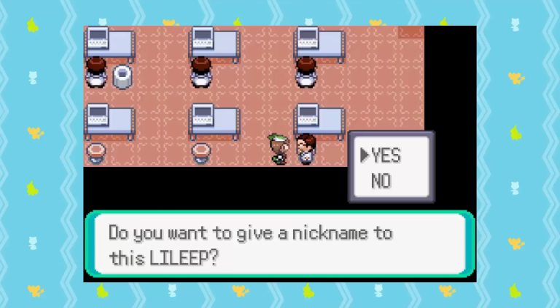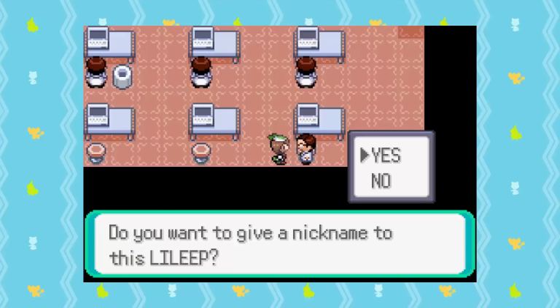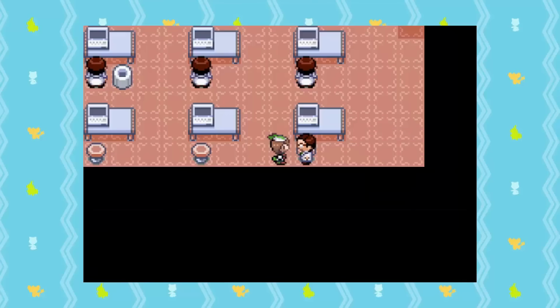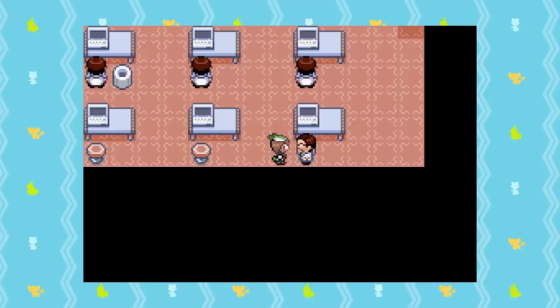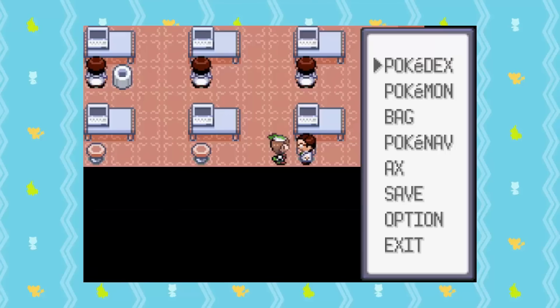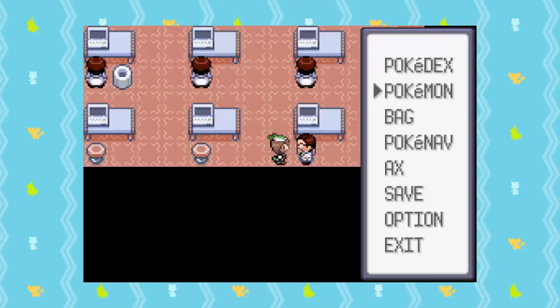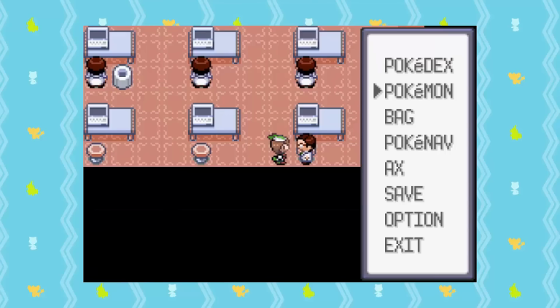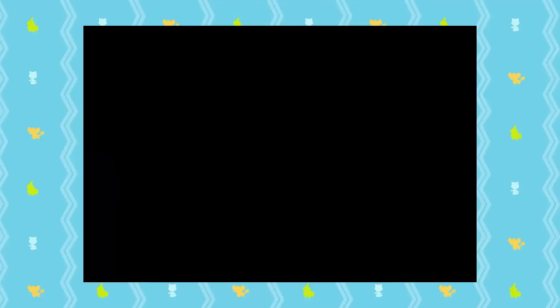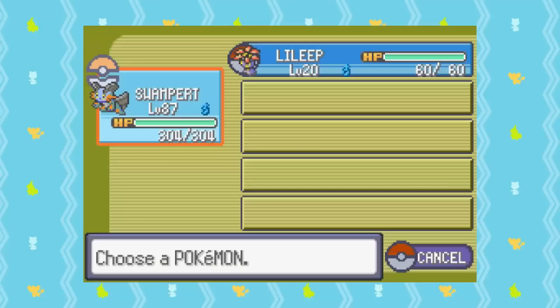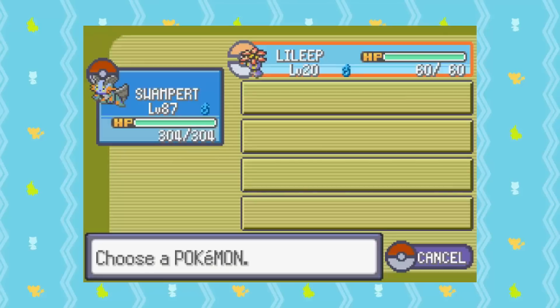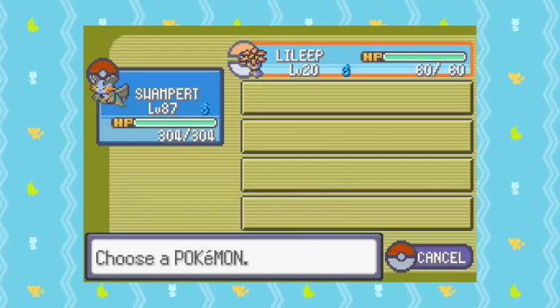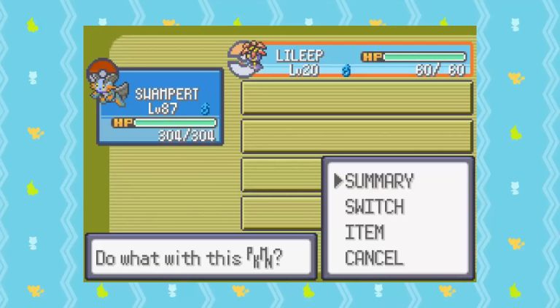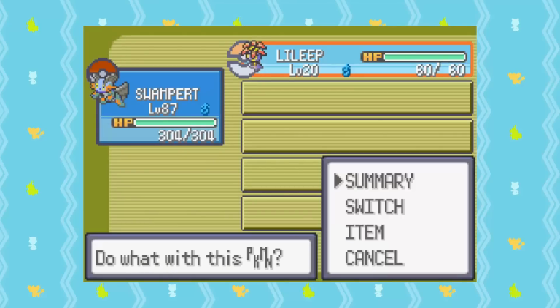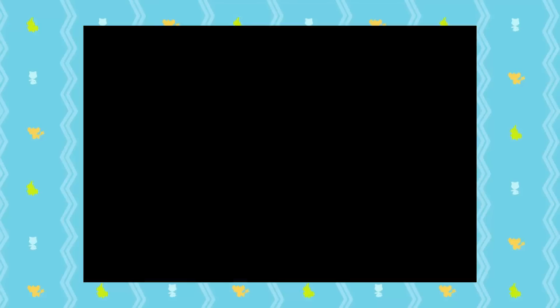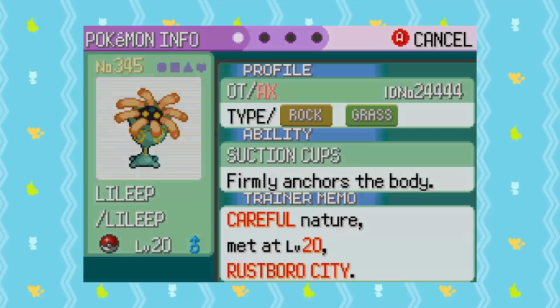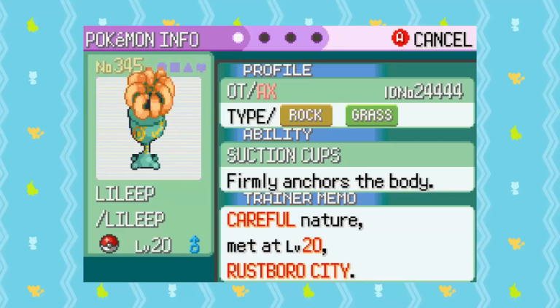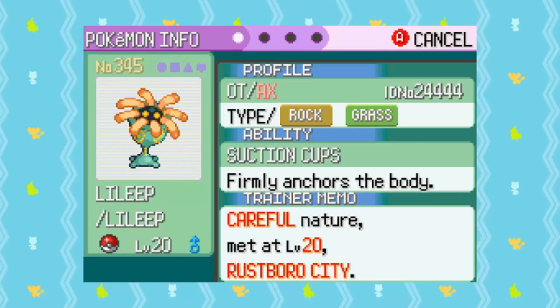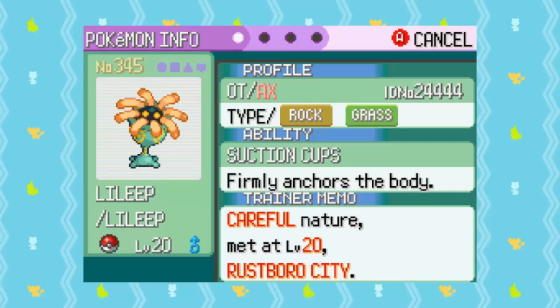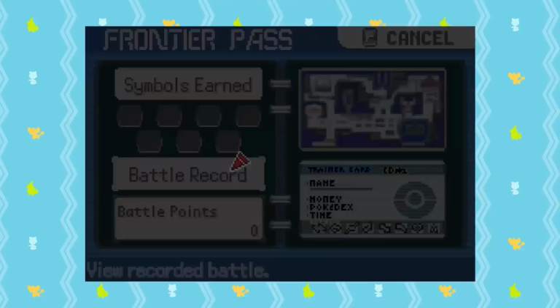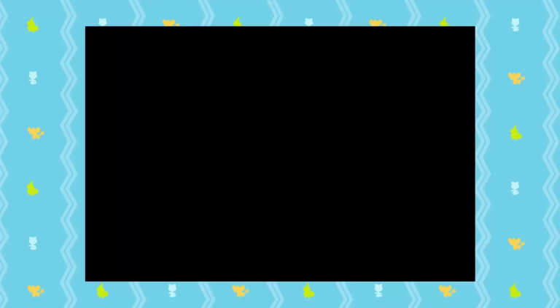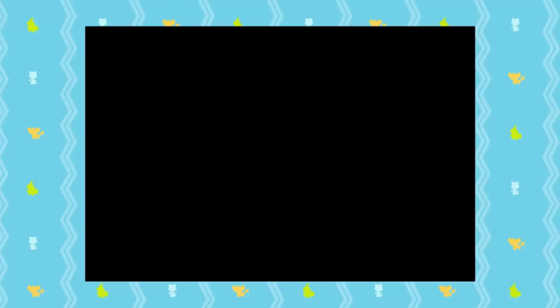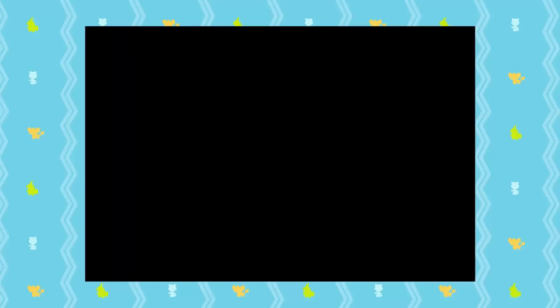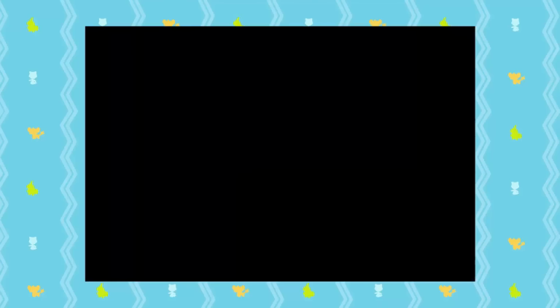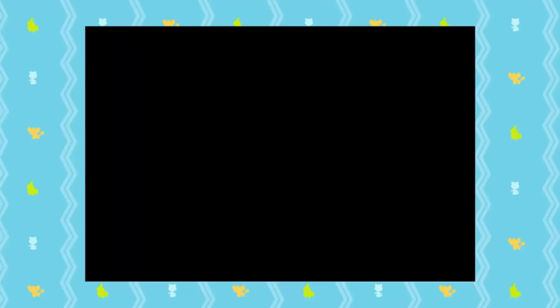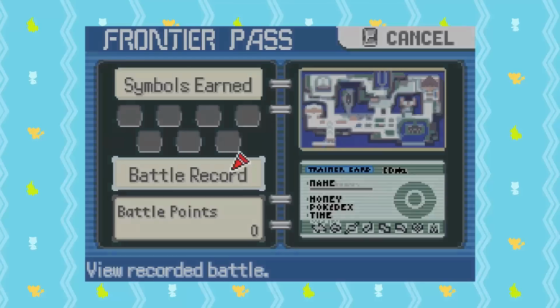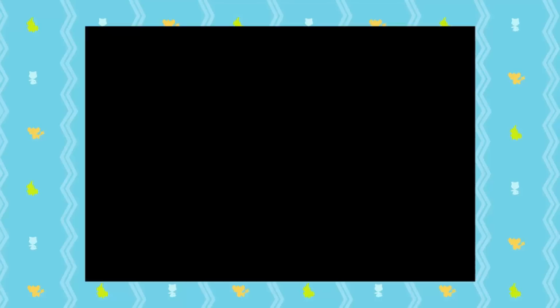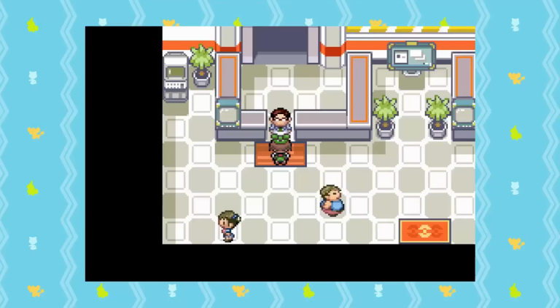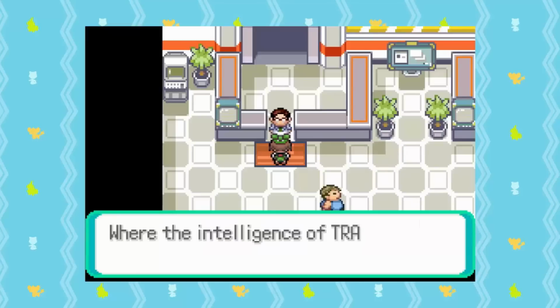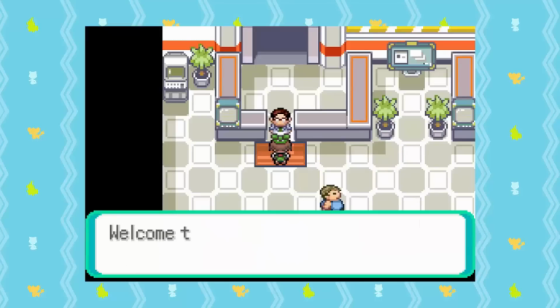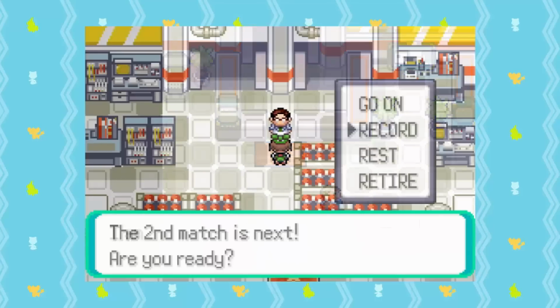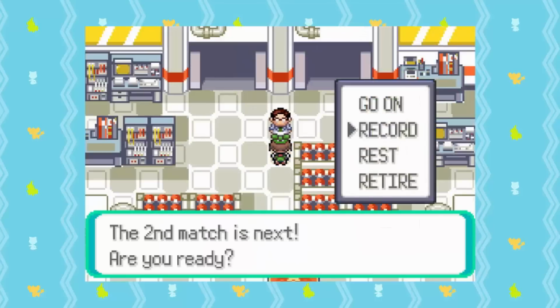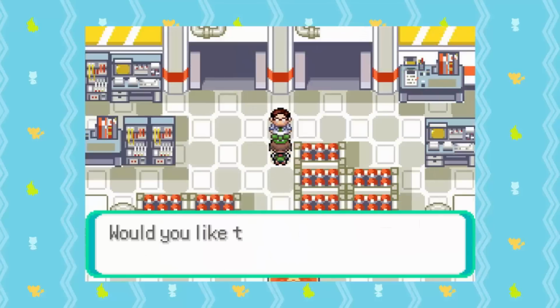If you repeat this process, then something will eventually shine — congratulations, you found a loophole to Pokemon Emerald's soft resetting problem! After you find a shiny this way, you'll want a new battle video if you want to go for a second one using the same method.